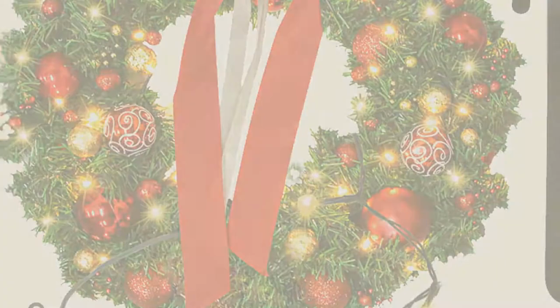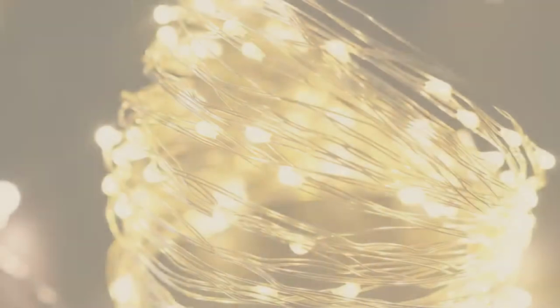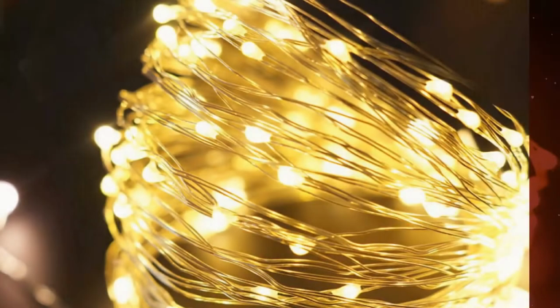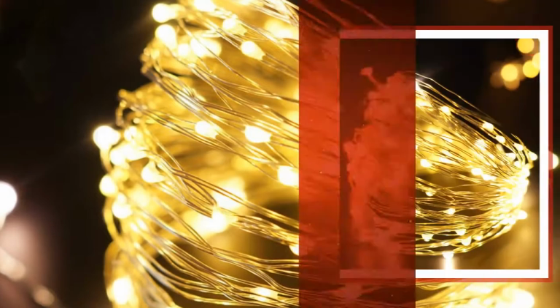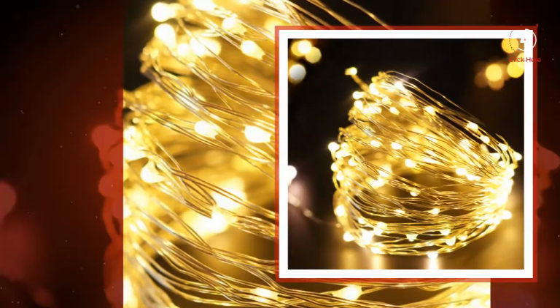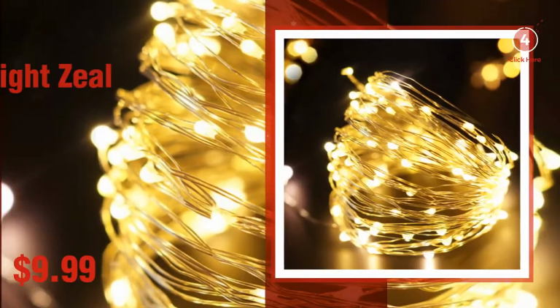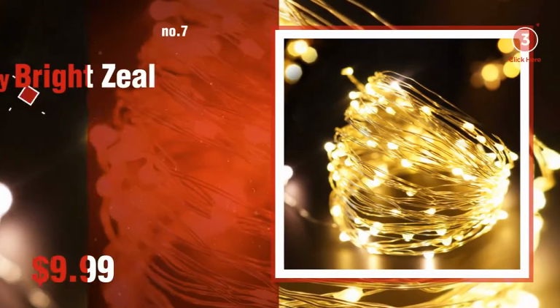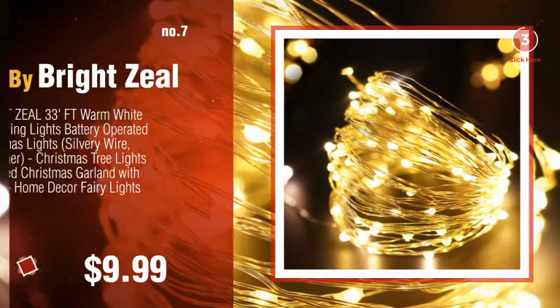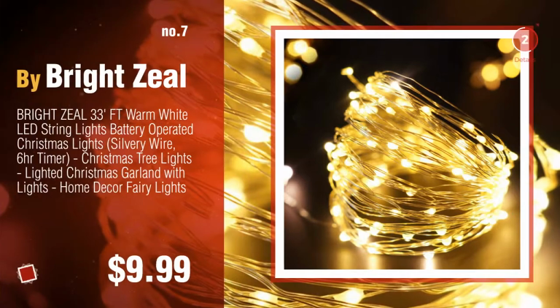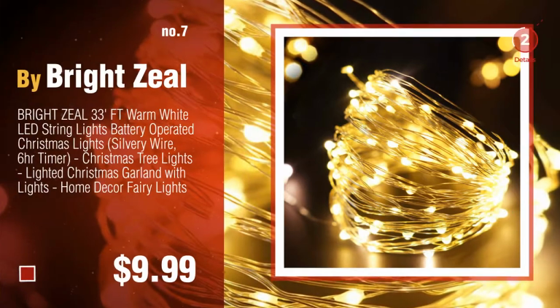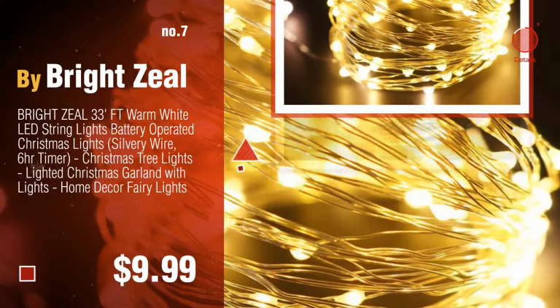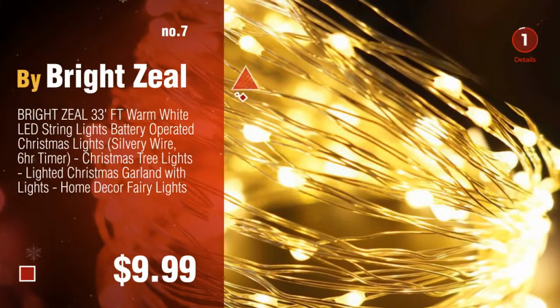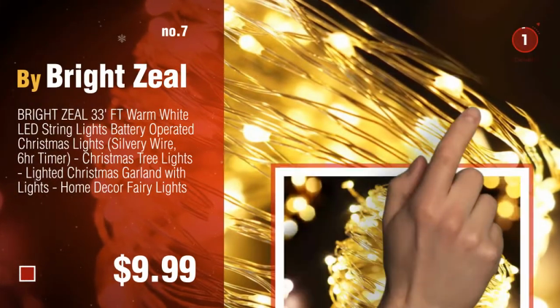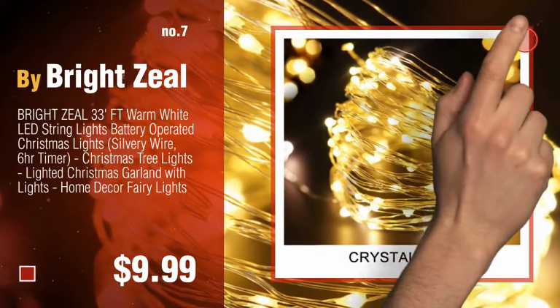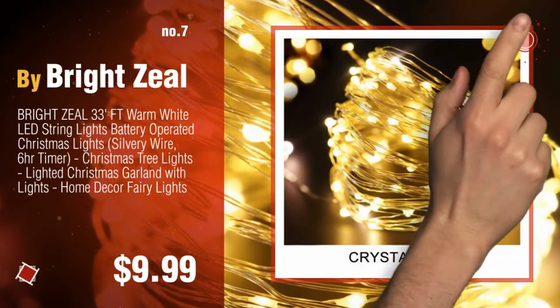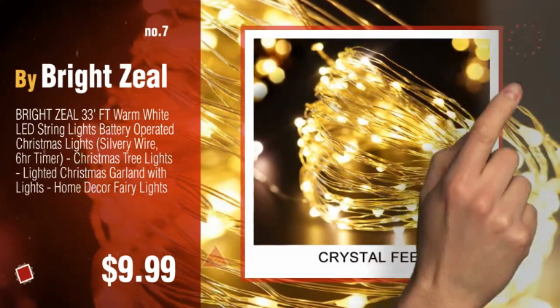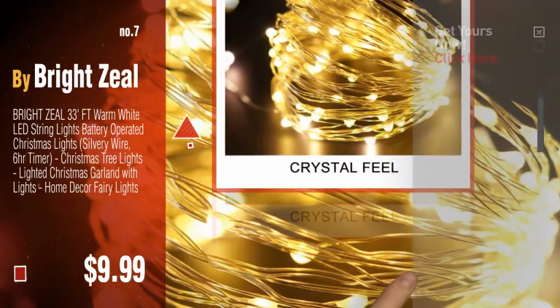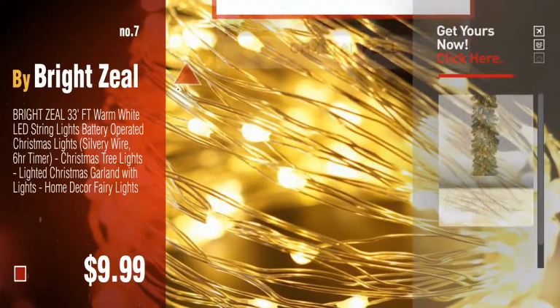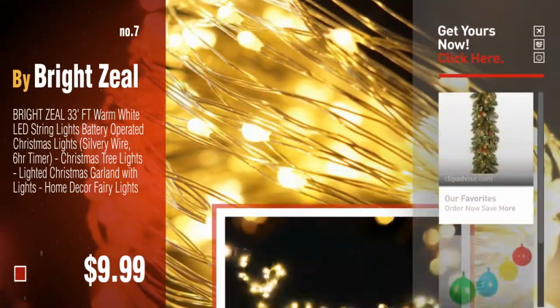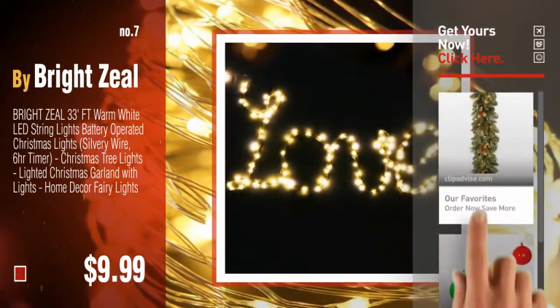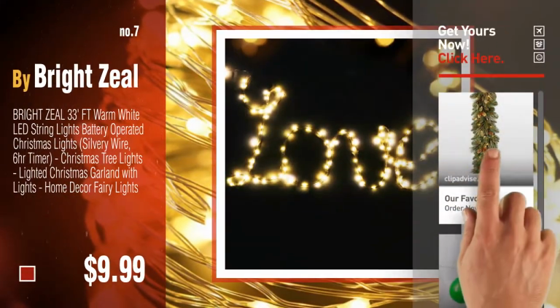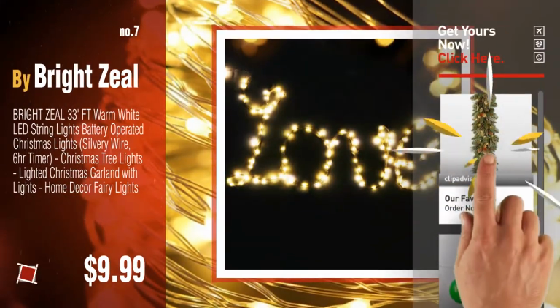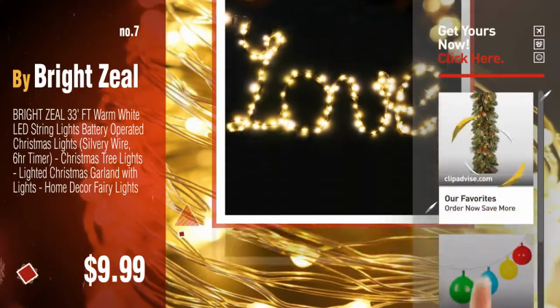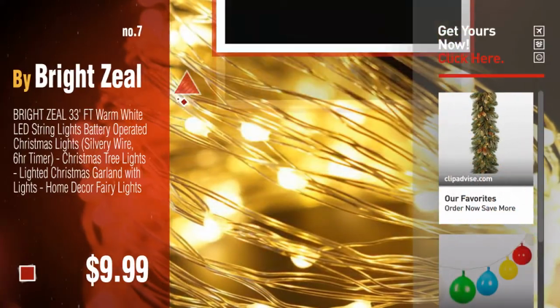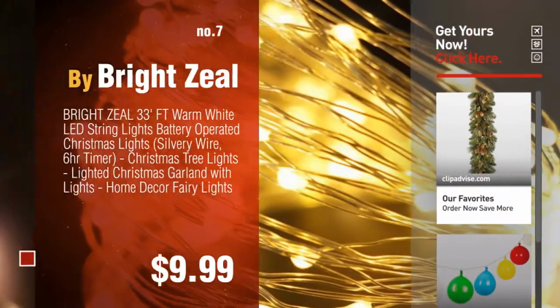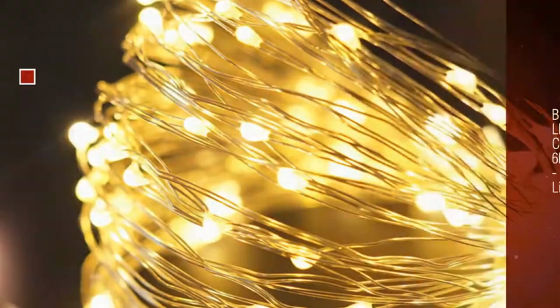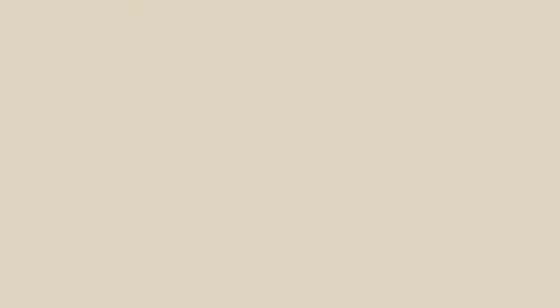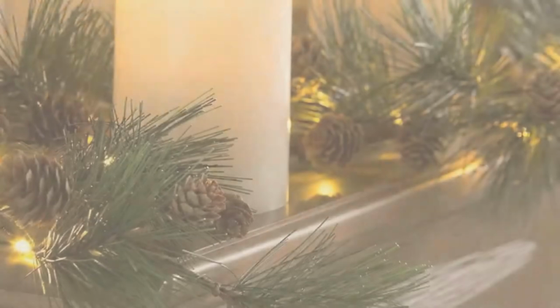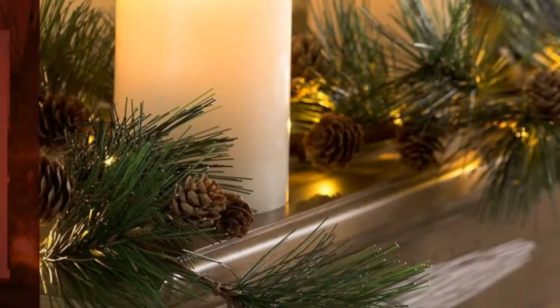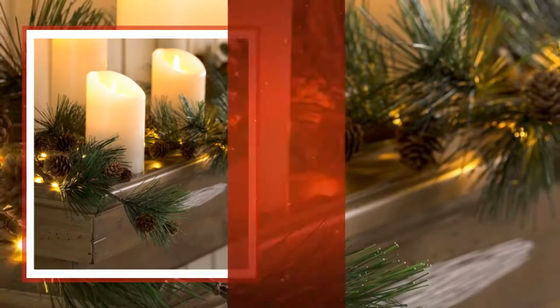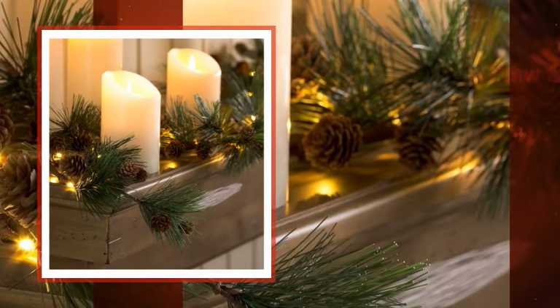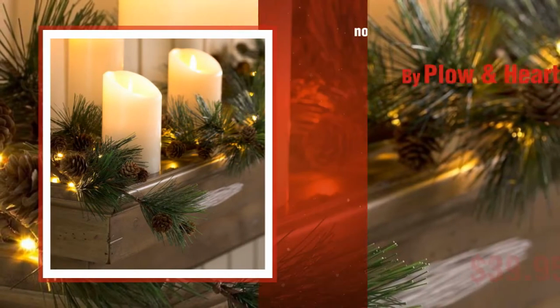Number seven by Bright Zeal — click the info circle to find more amazing products and gift ideas. Number eight by Power and Half.